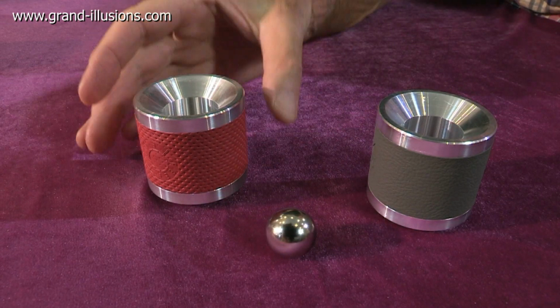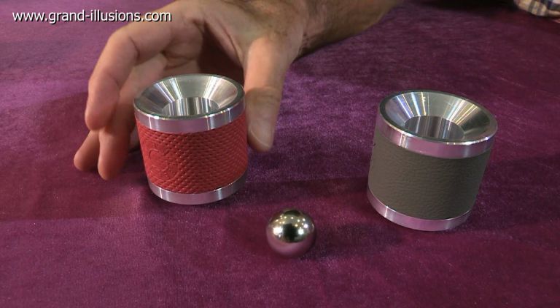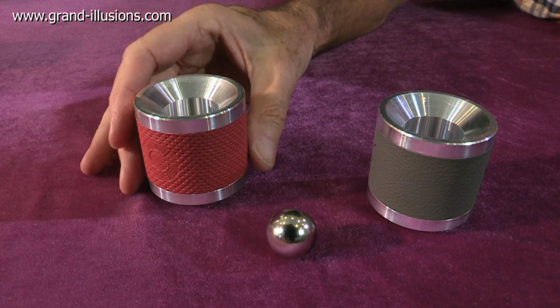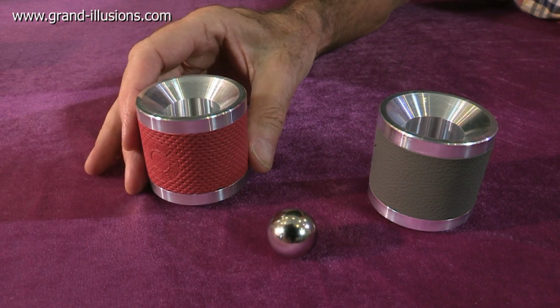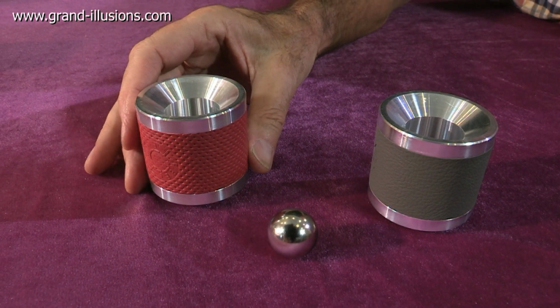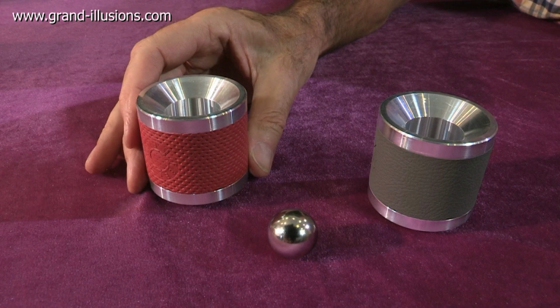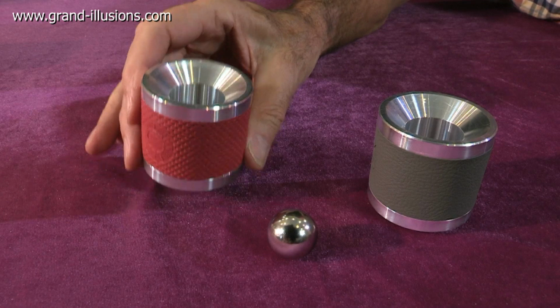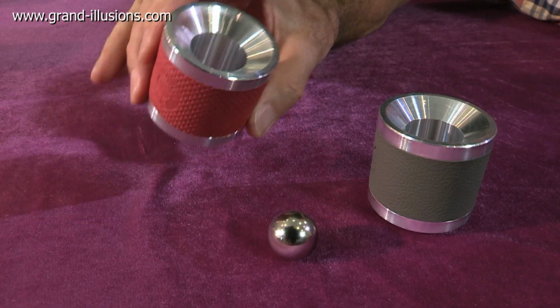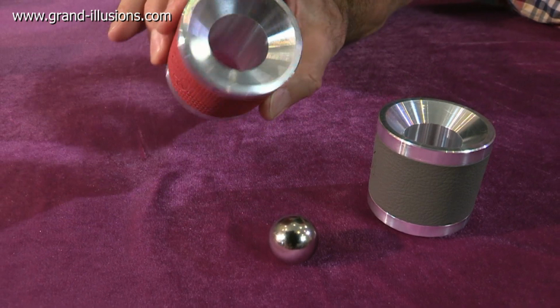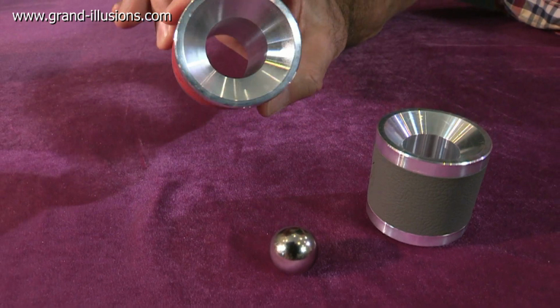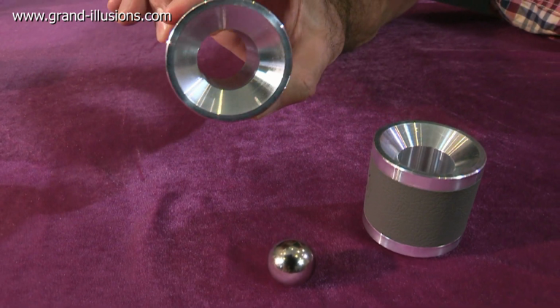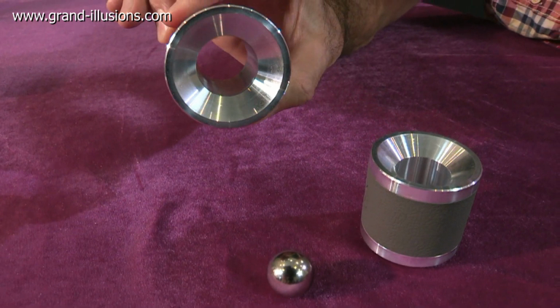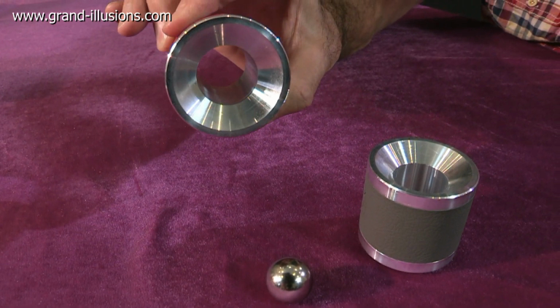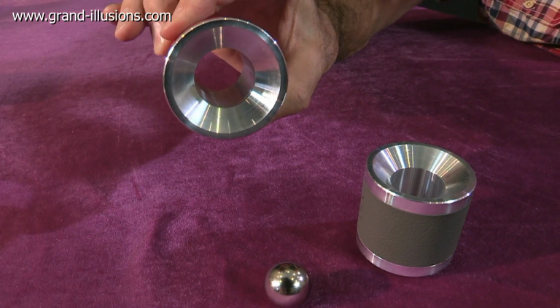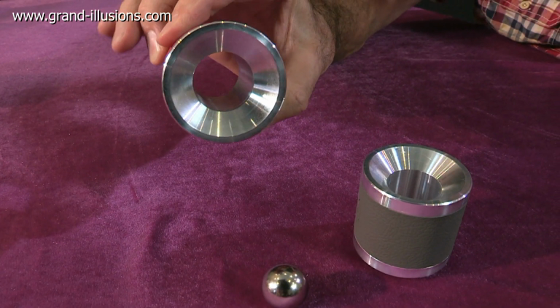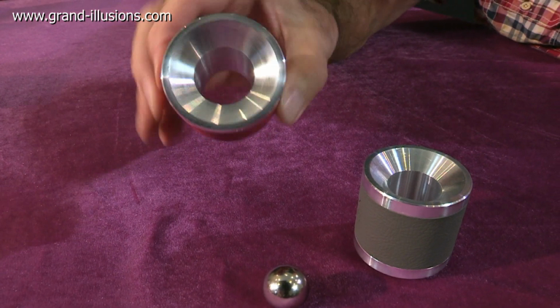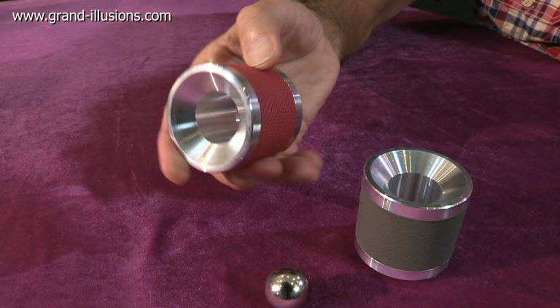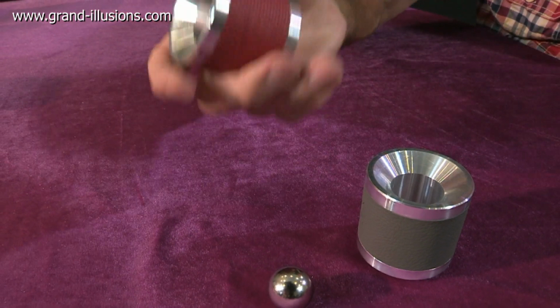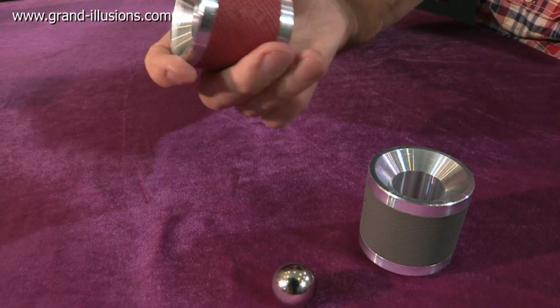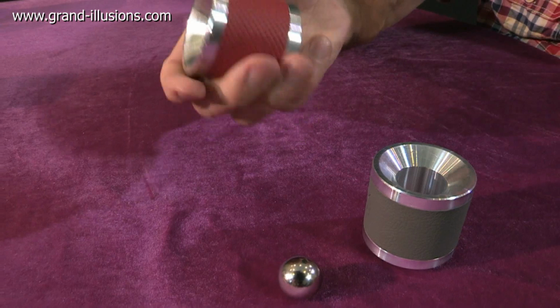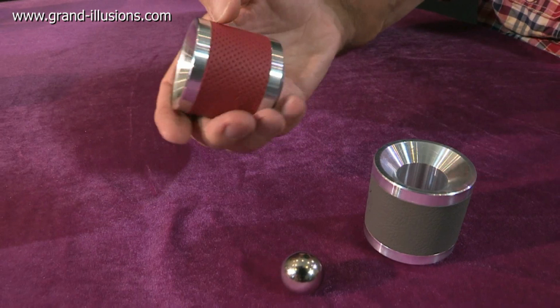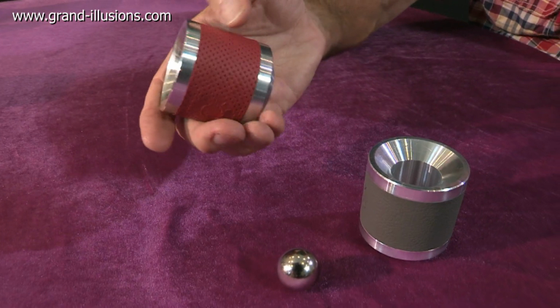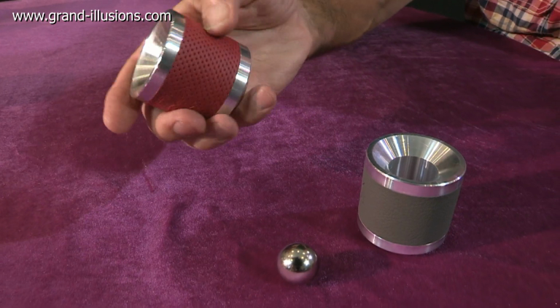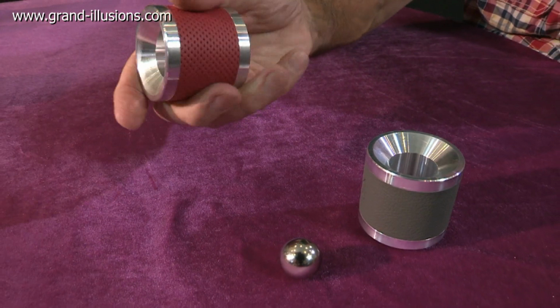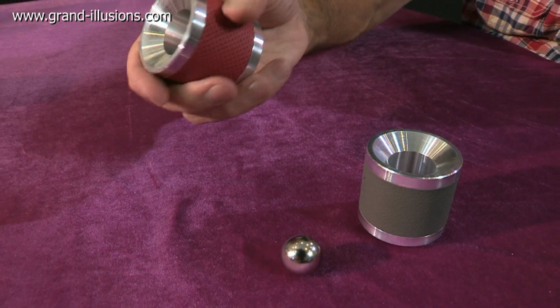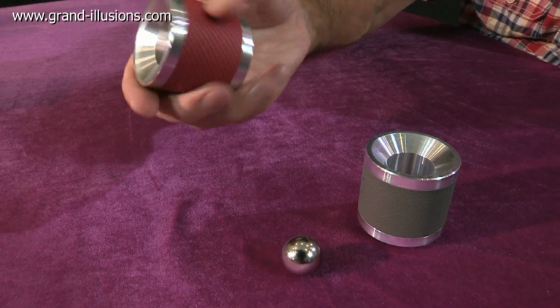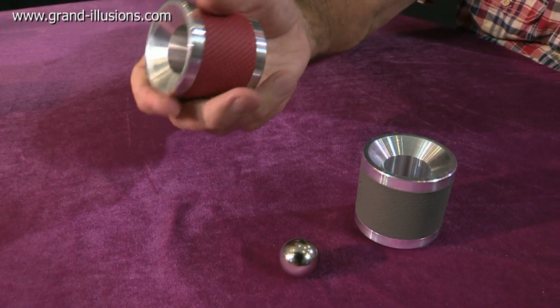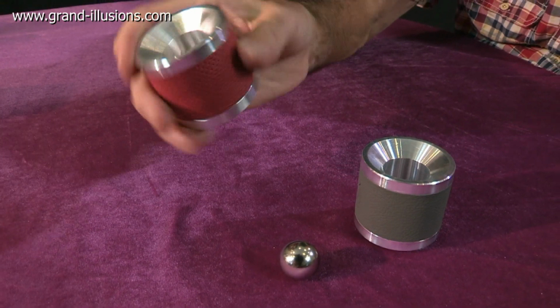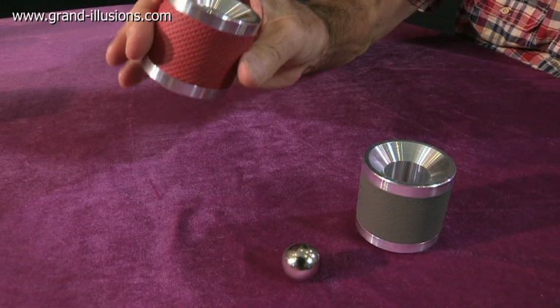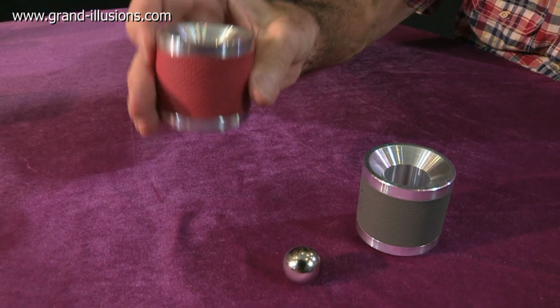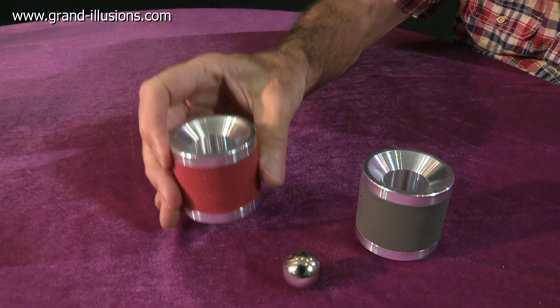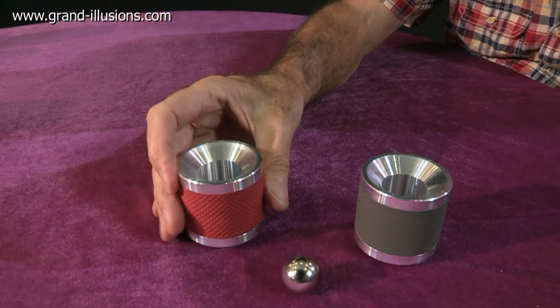Then there are two aluminium tubes — well, hardly tubes. They're very thick-walled, almost like chunks of the stuff. Very heavy, but this little bit of rubber on the outside helps you to hold them.